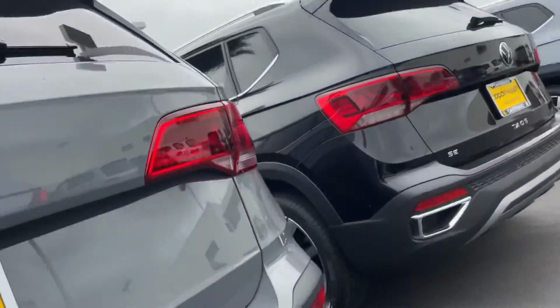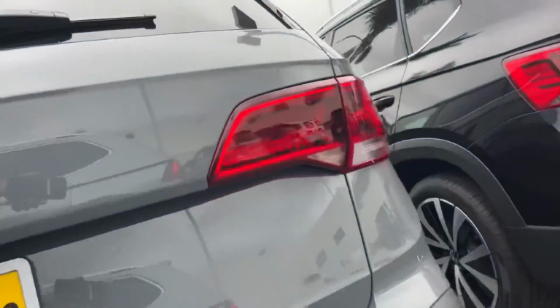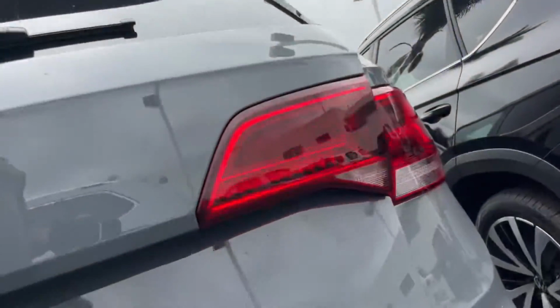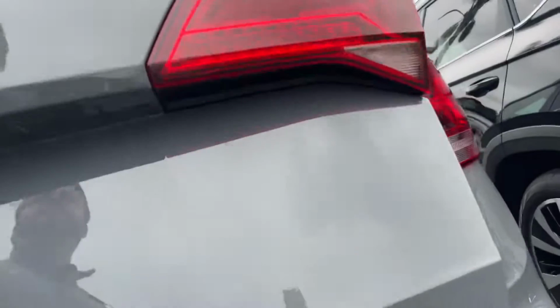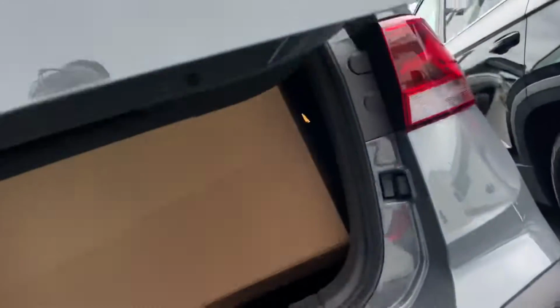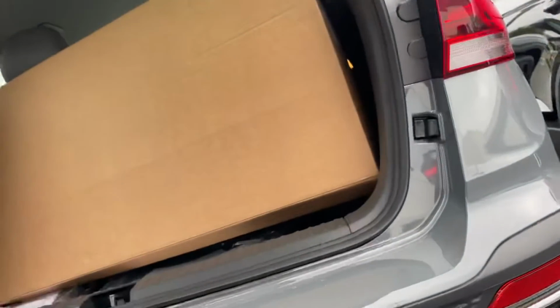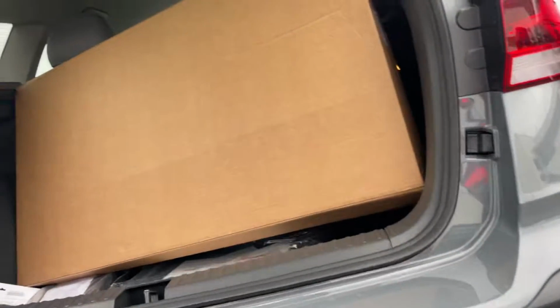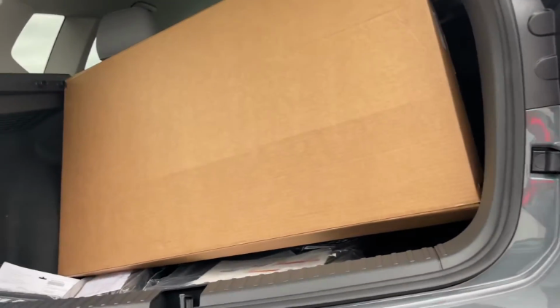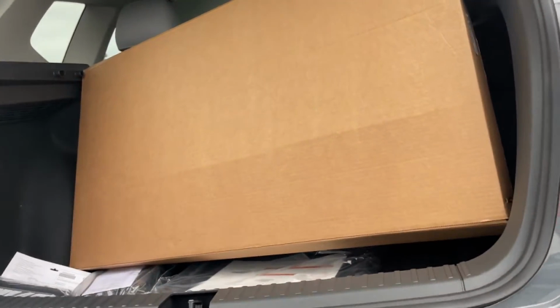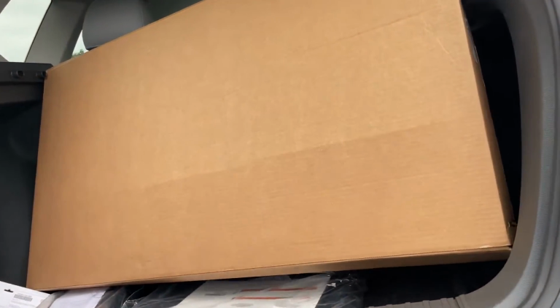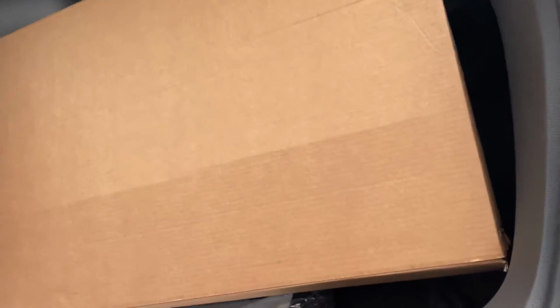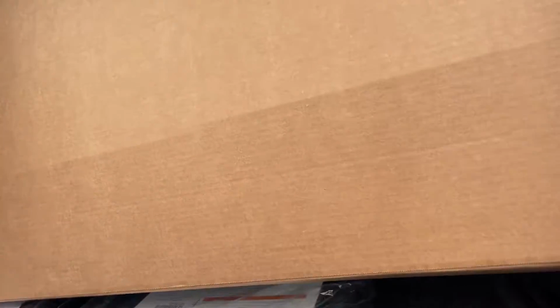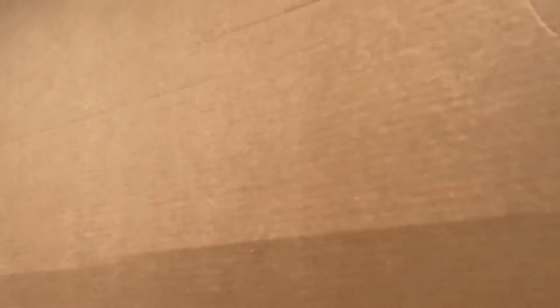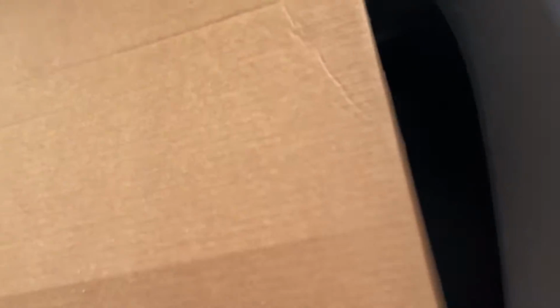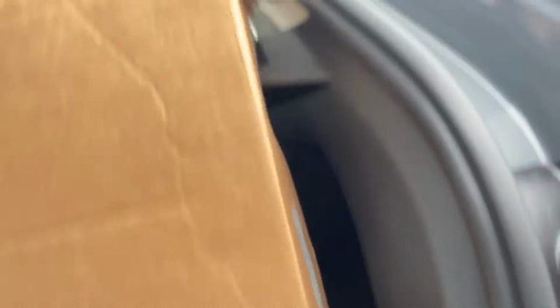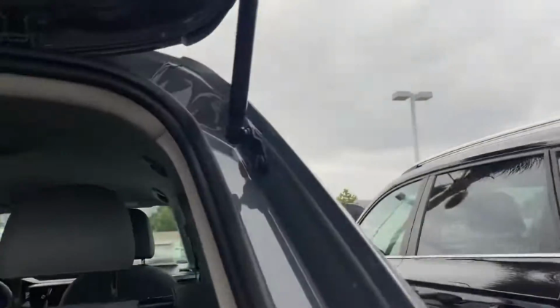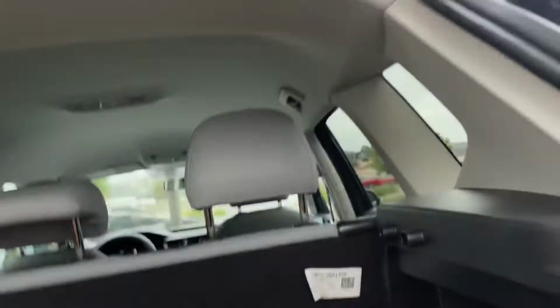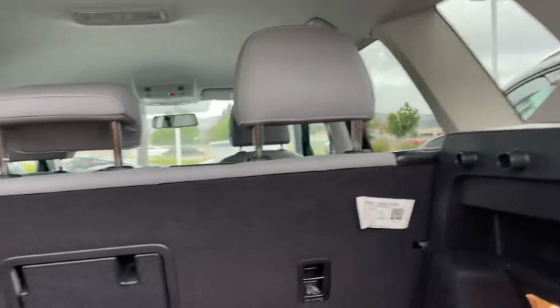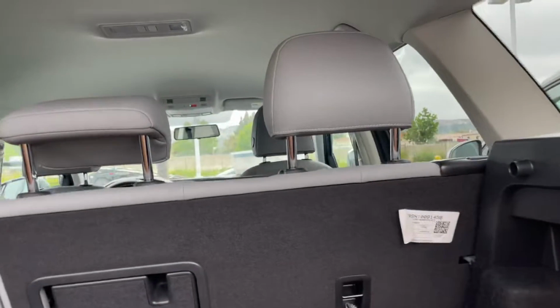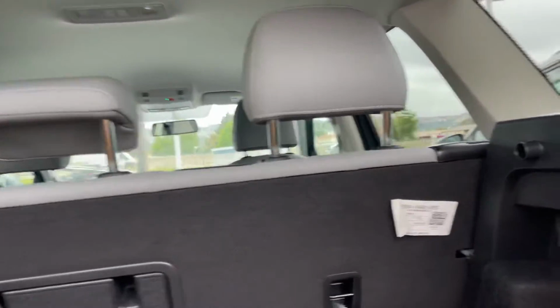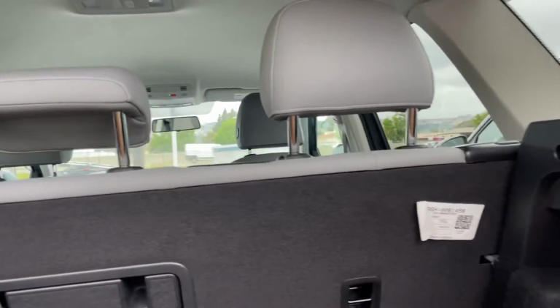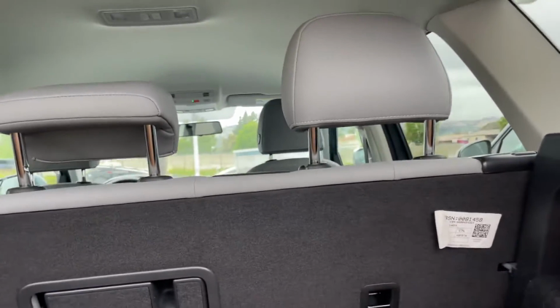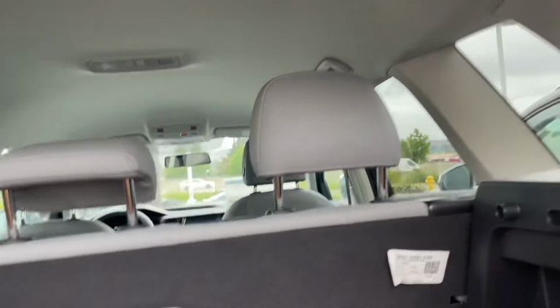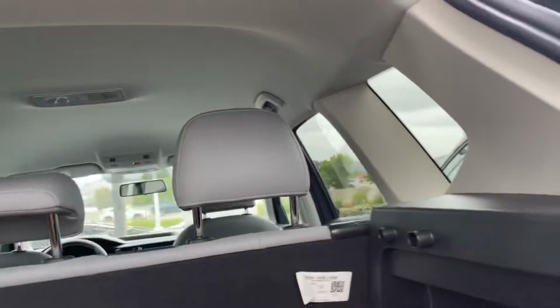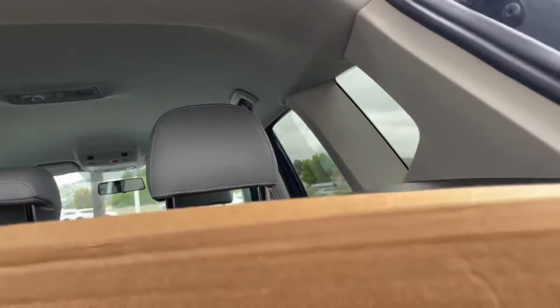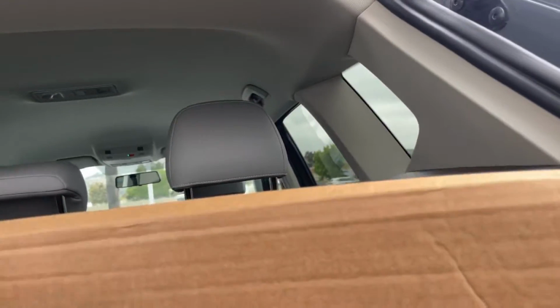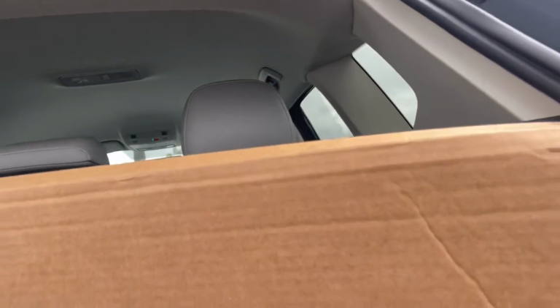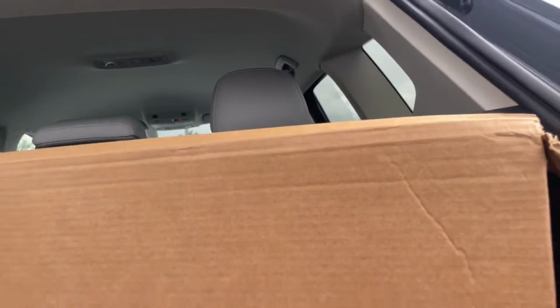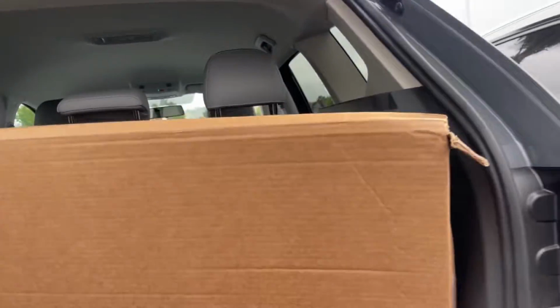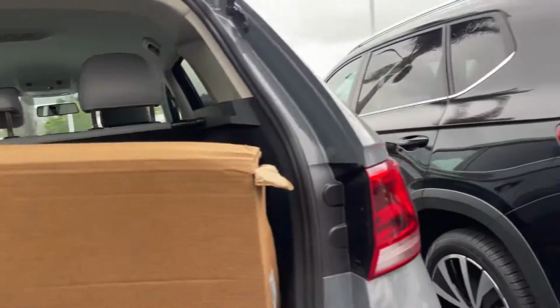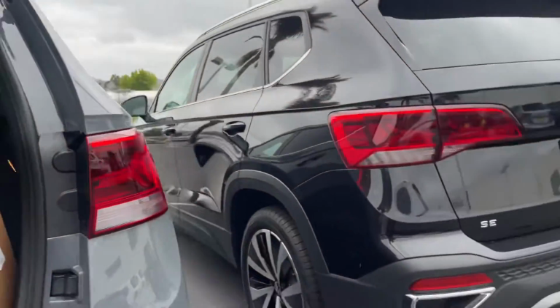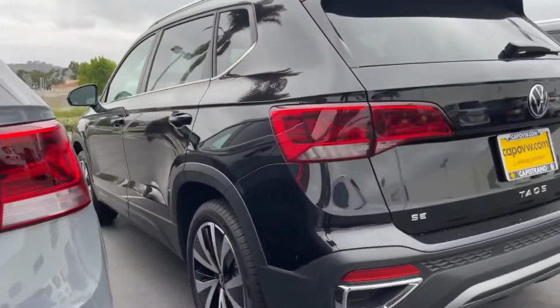Lastly, coming around the back — there's extra stuff back here. And as I mentioned before, all the seats do lay completely flat, giving you a bit more space if needed. Tons of space.